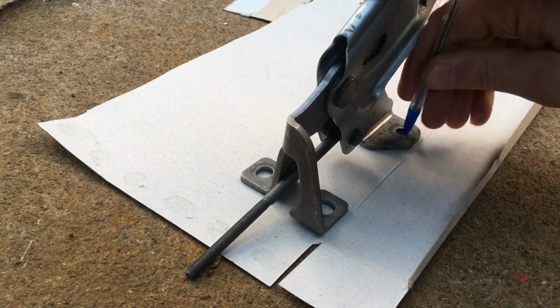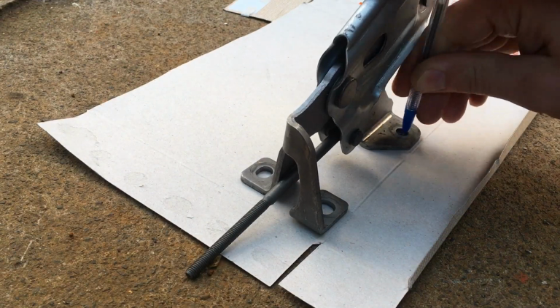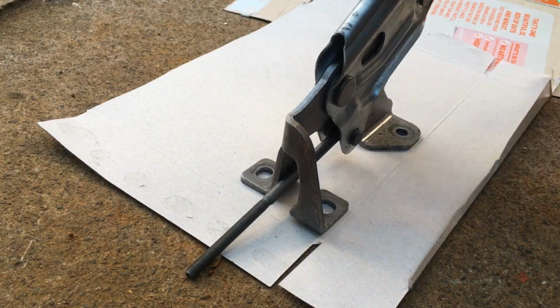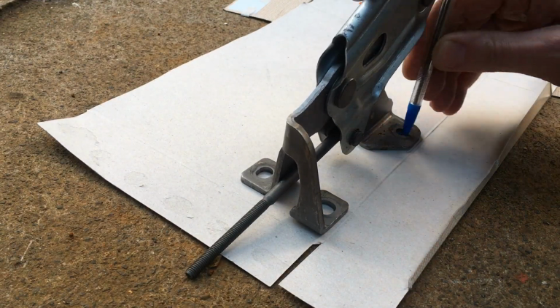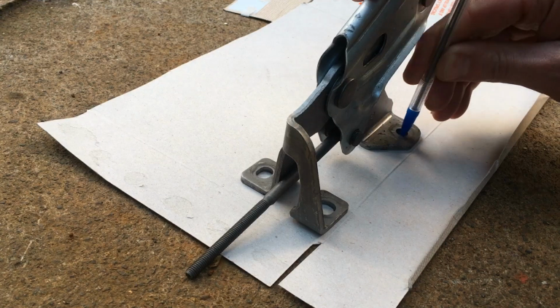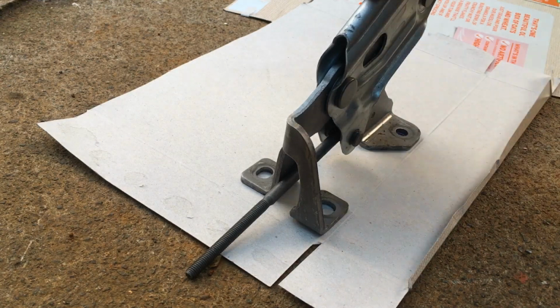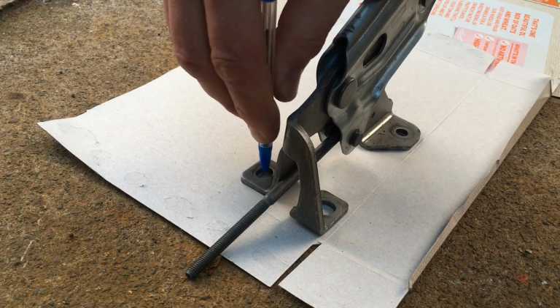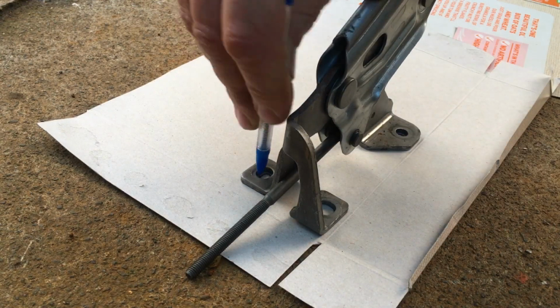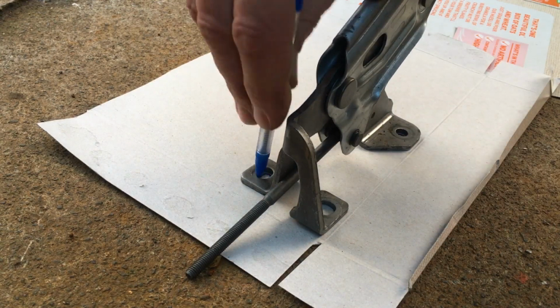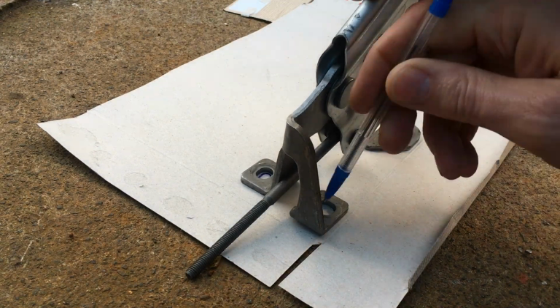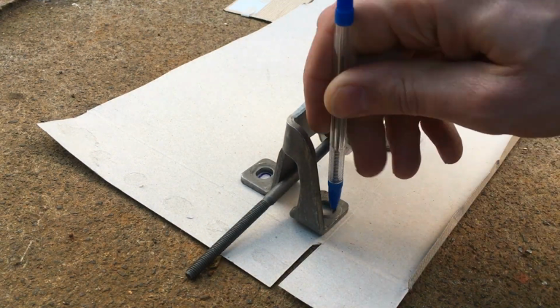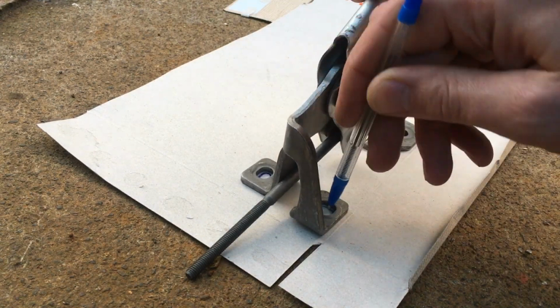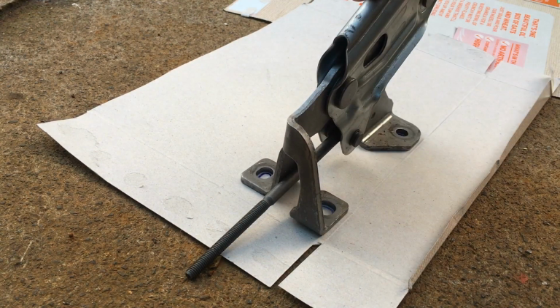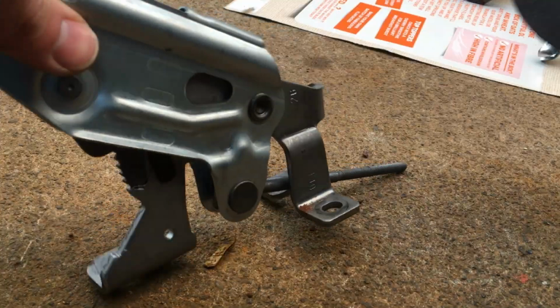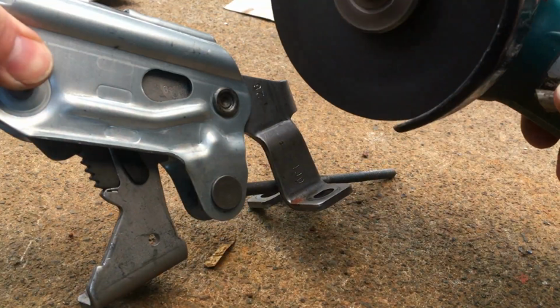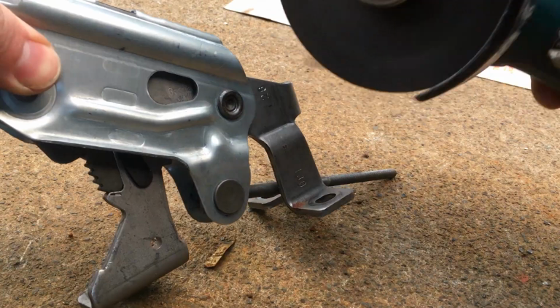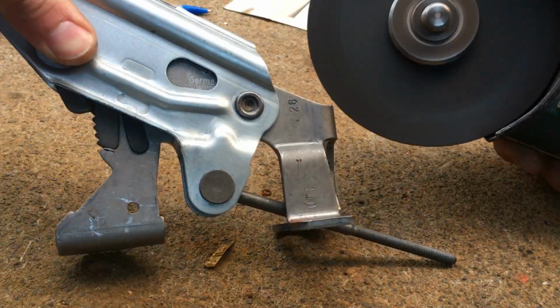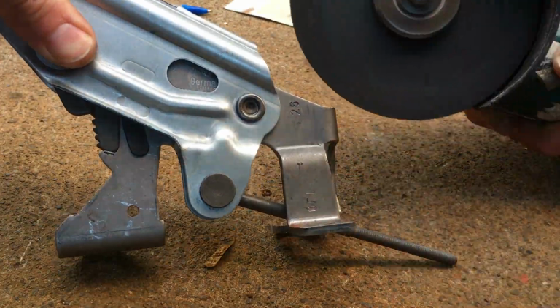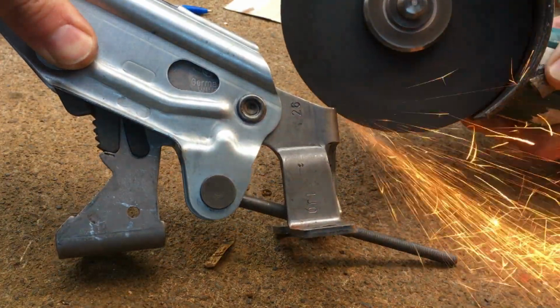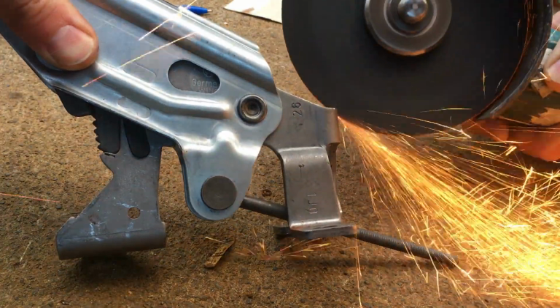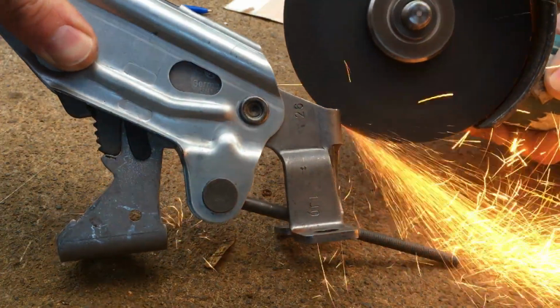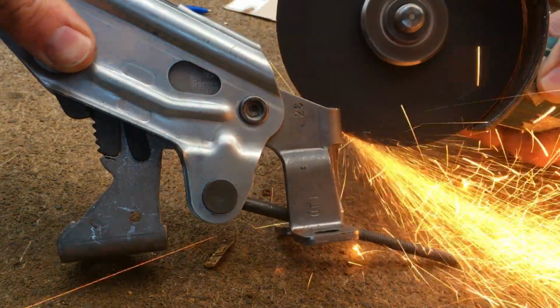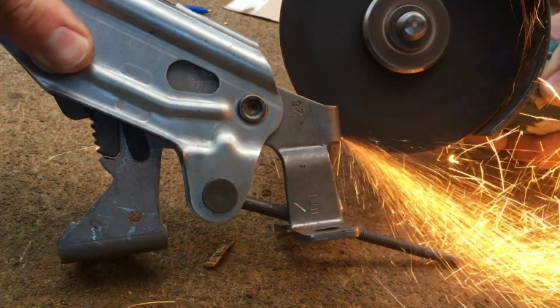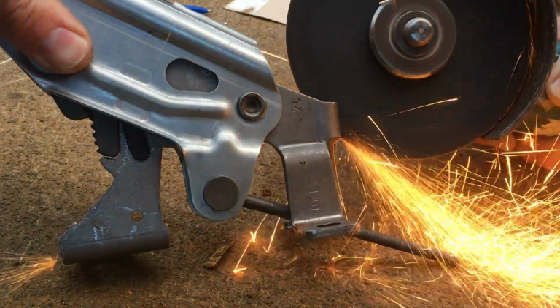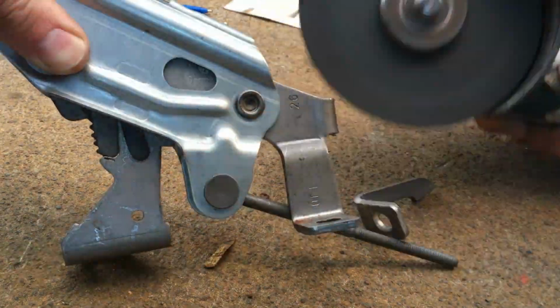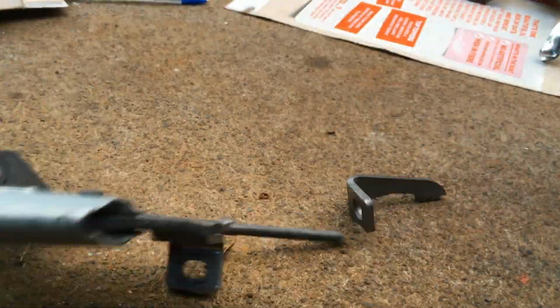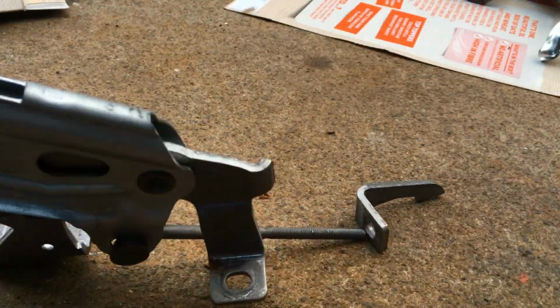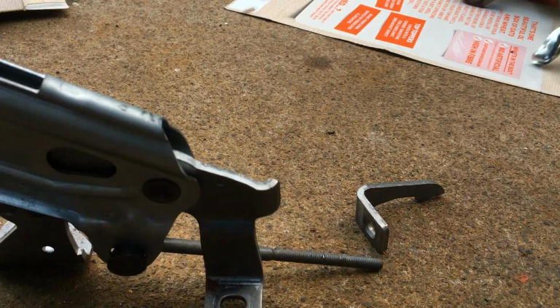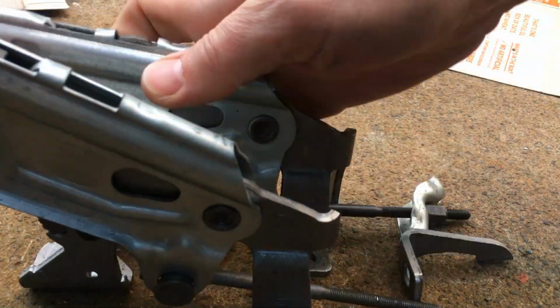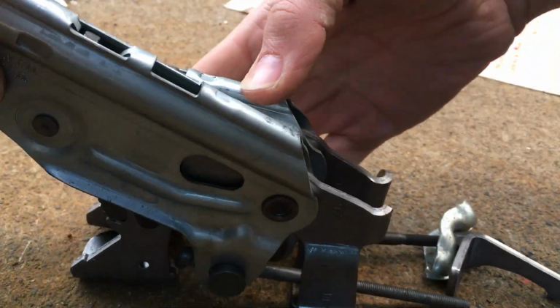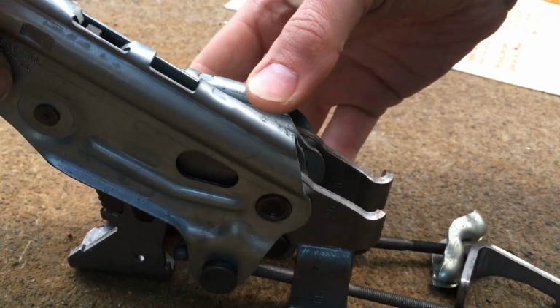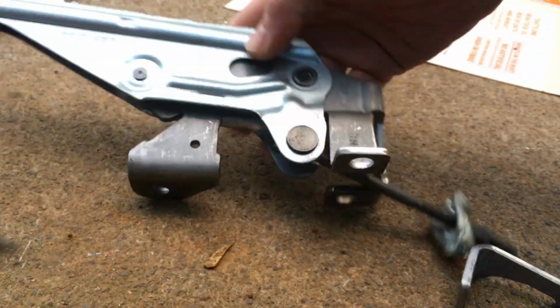To get the two brake levers into the space designed for one is going to take some cutting and welding. So before that, I'm going to mark out the bolt pattern on some card so I can reinstate it later. I will then go ahead and lose the card — that's not the plan, it's just what will happen. Anyway, enough forward planning. Time to demolish stuff.